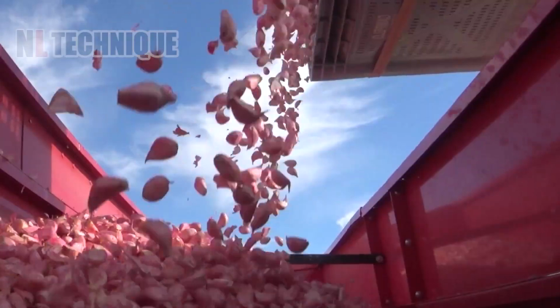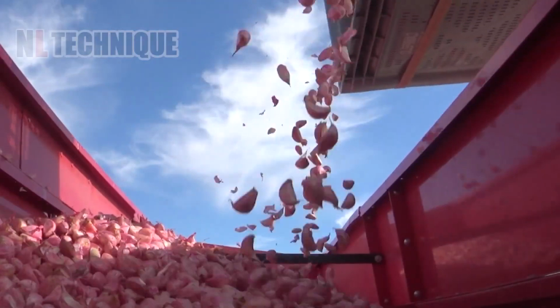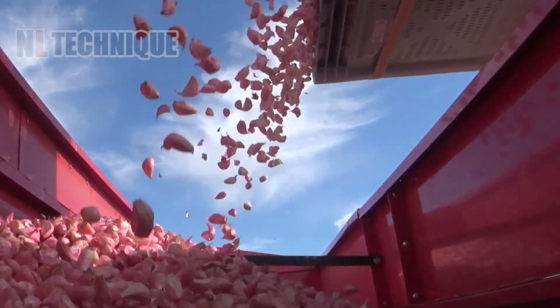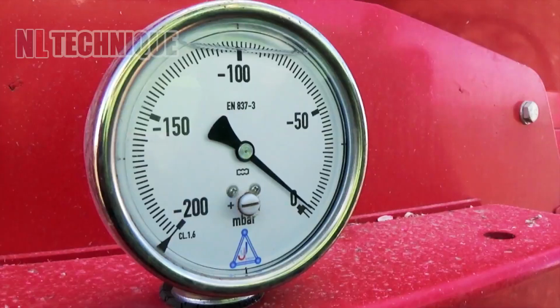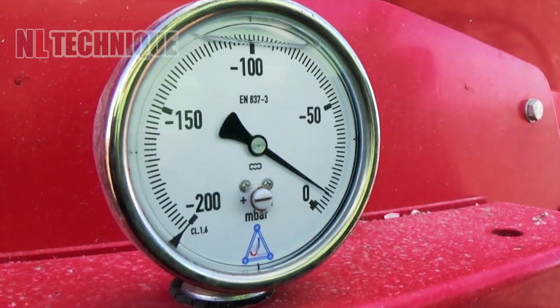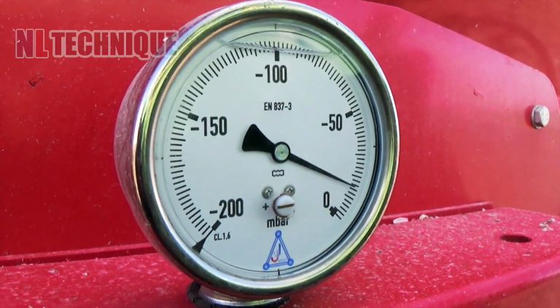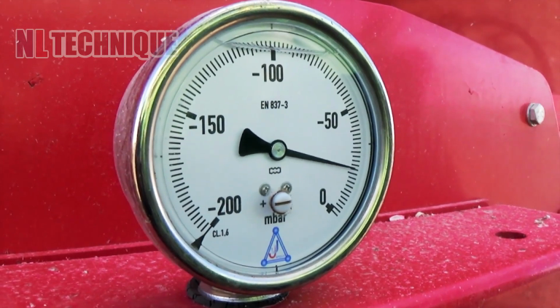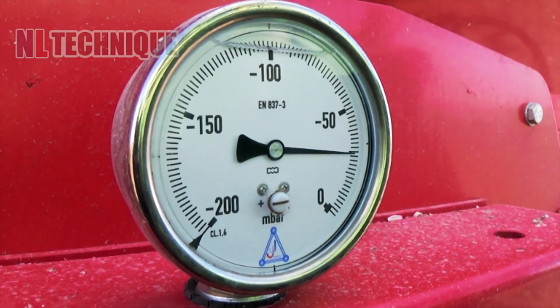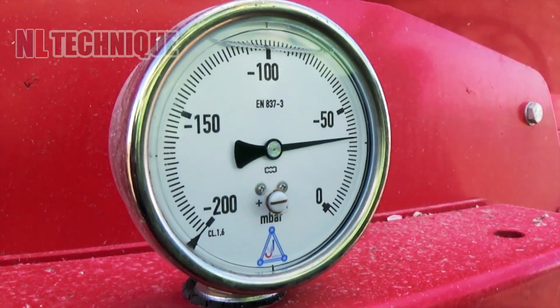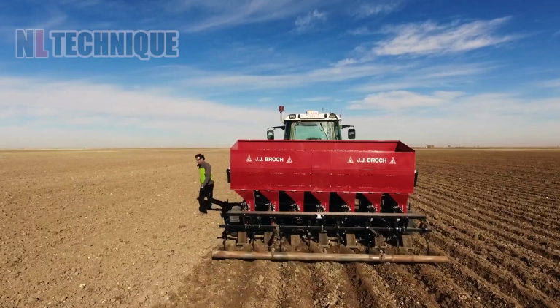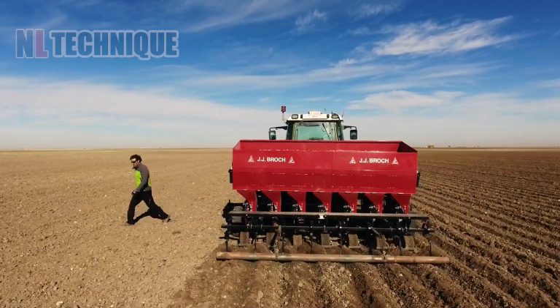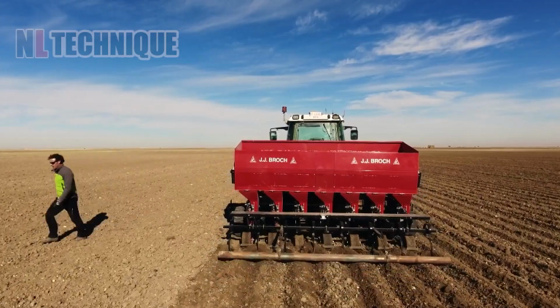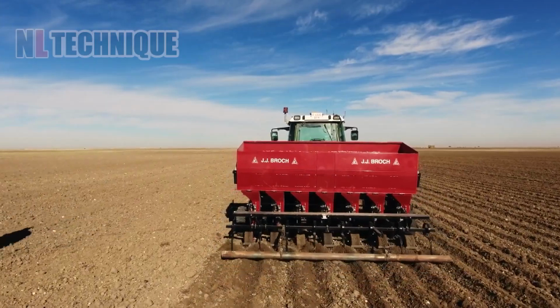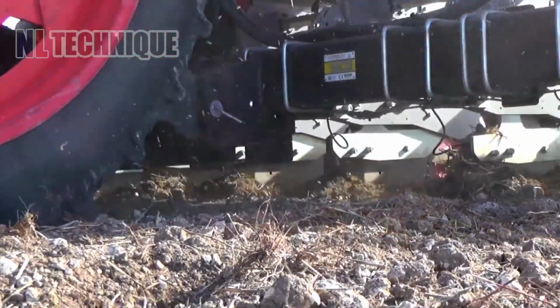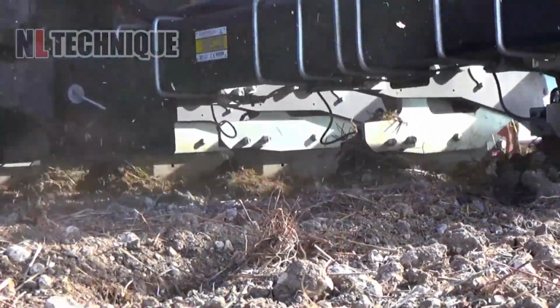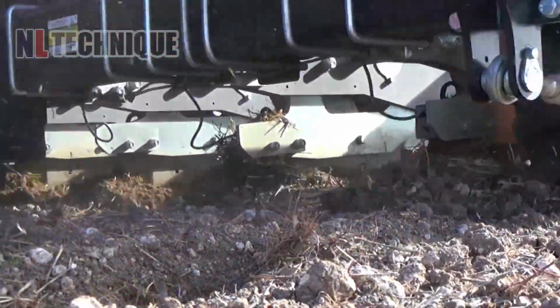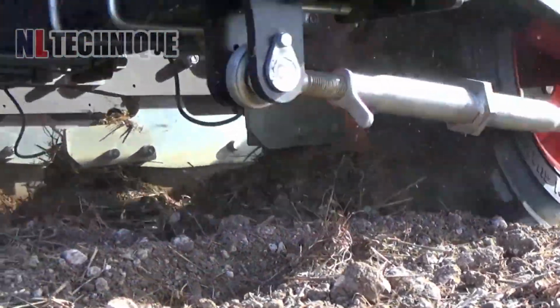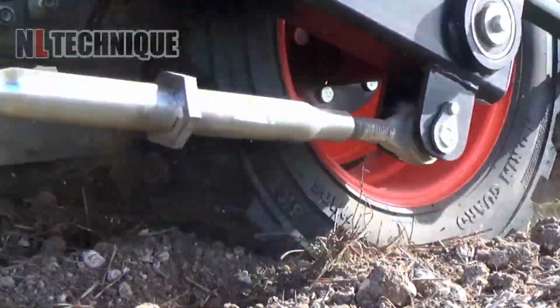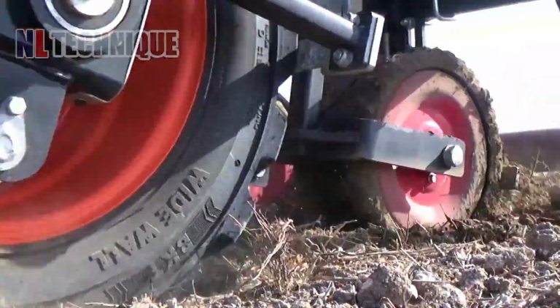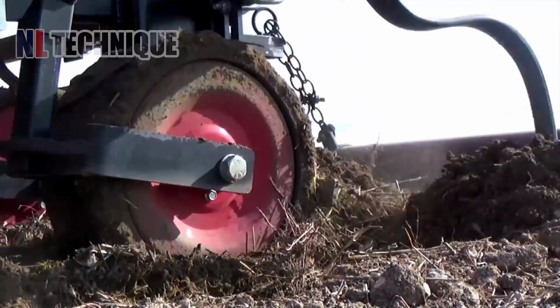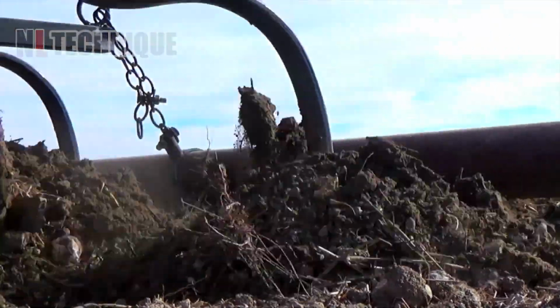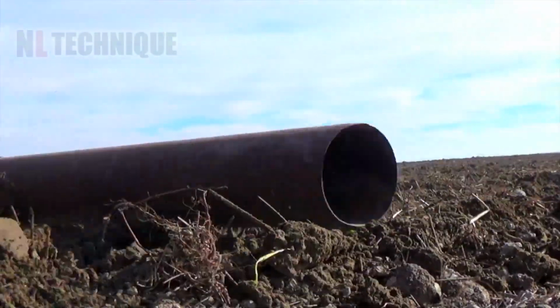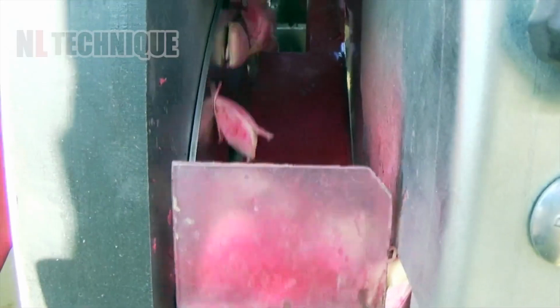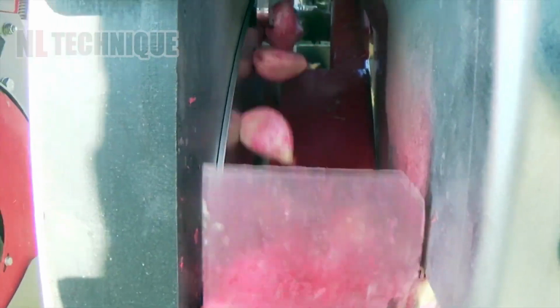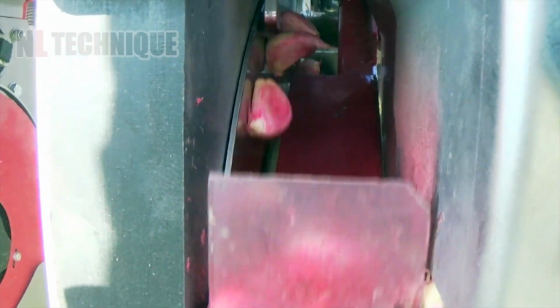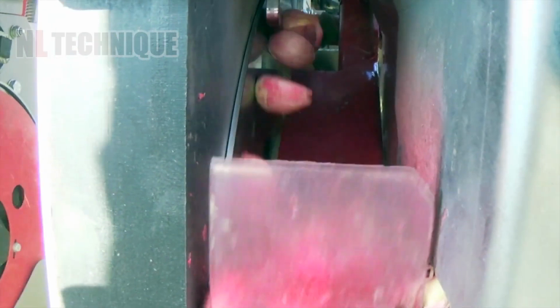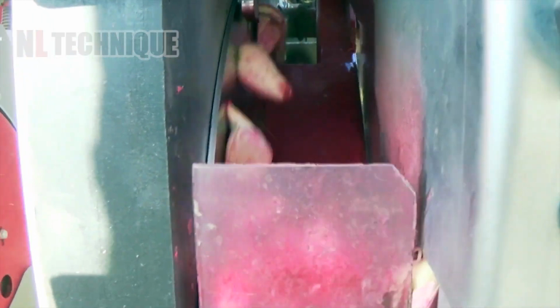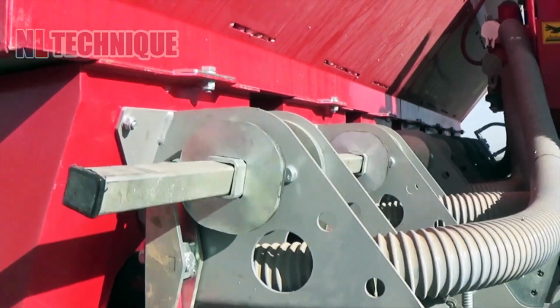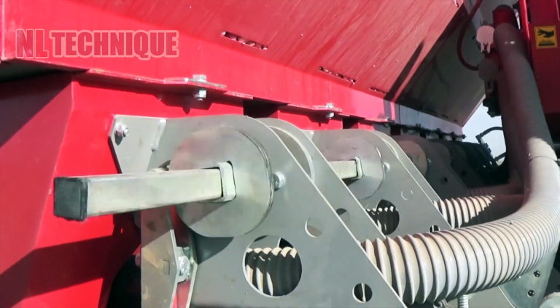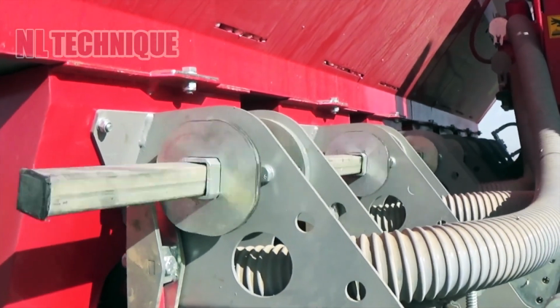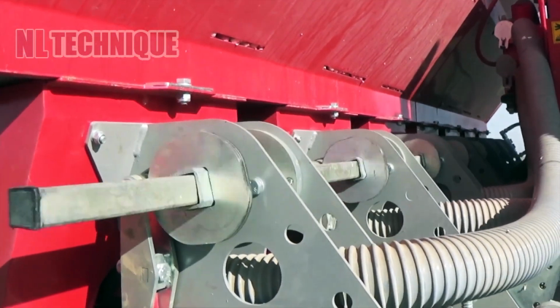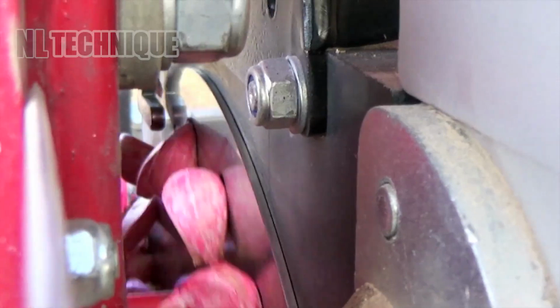Experience the precision of modern agriculture with the JJ Brock PLNA Pneumatic Garlic Planter. Watch as we revolutionize garlic planting with speed and accuracy.